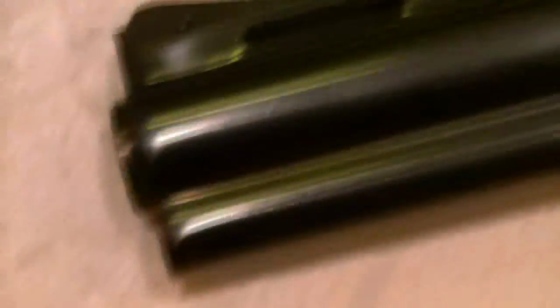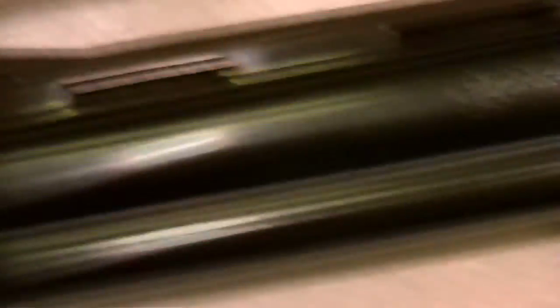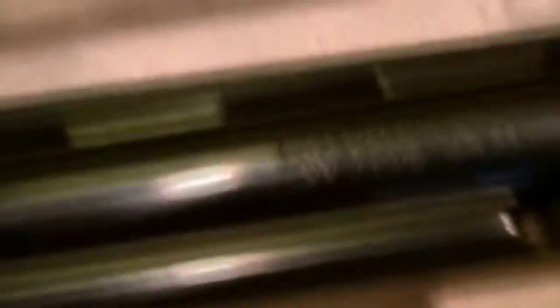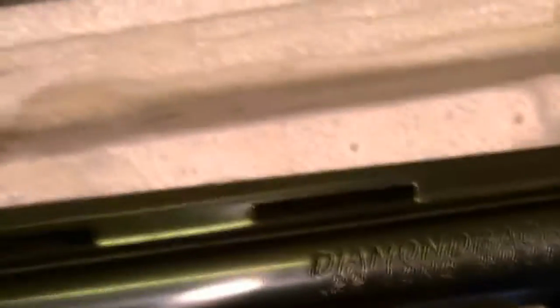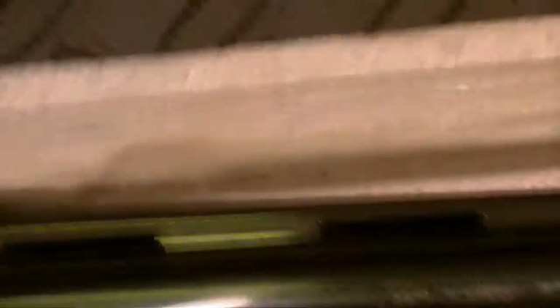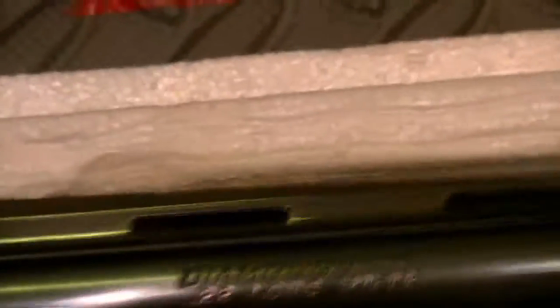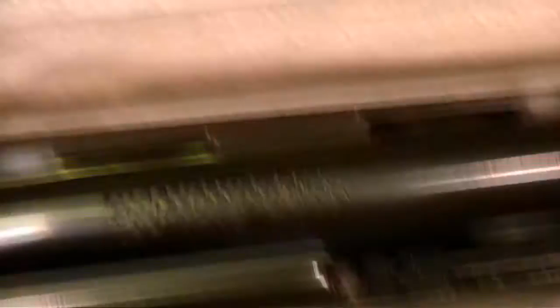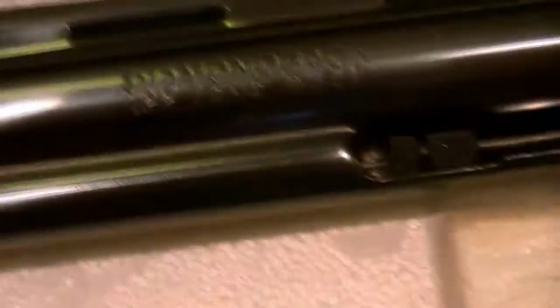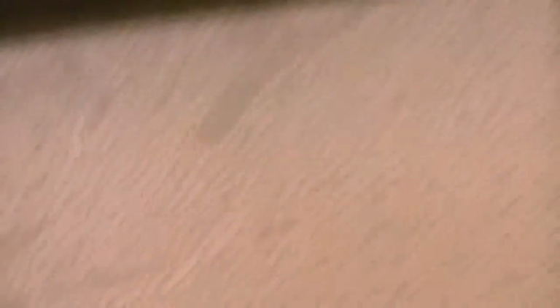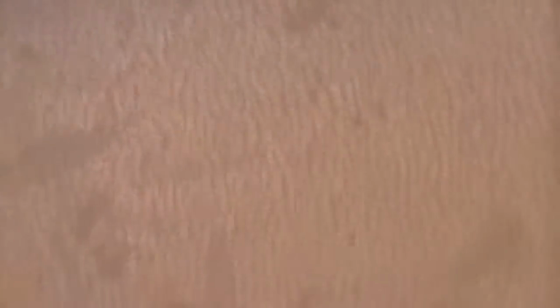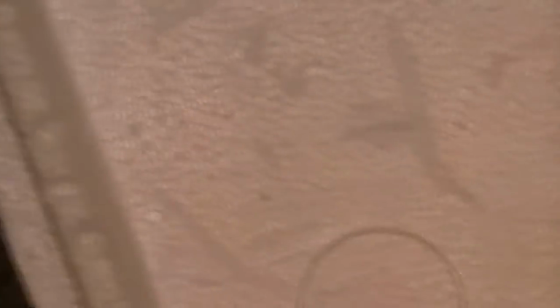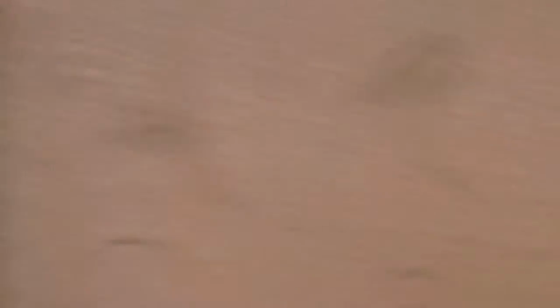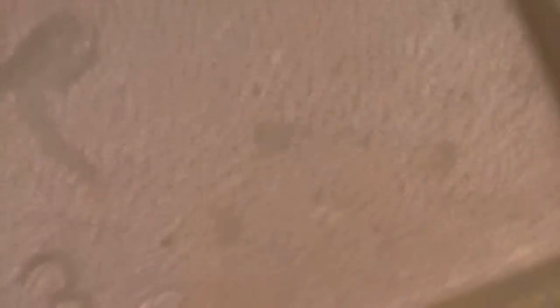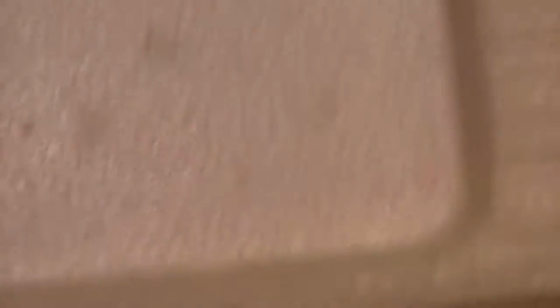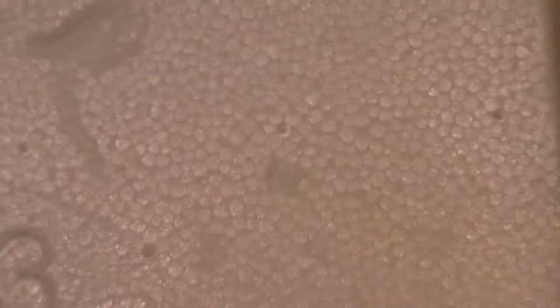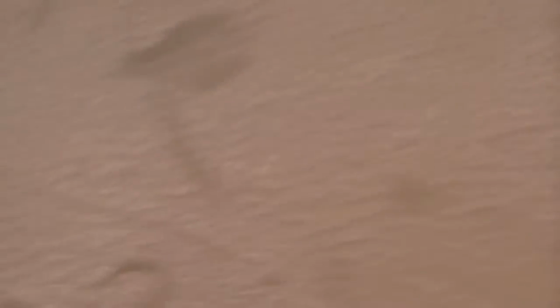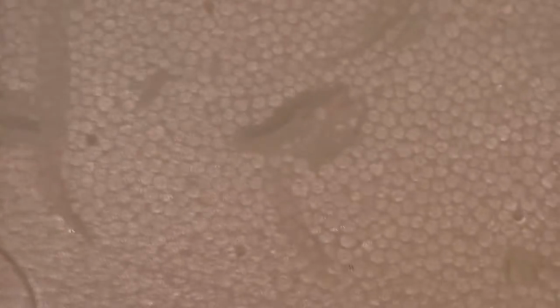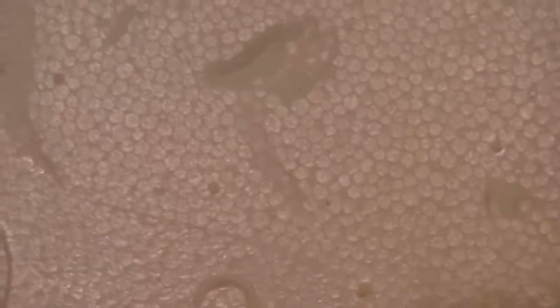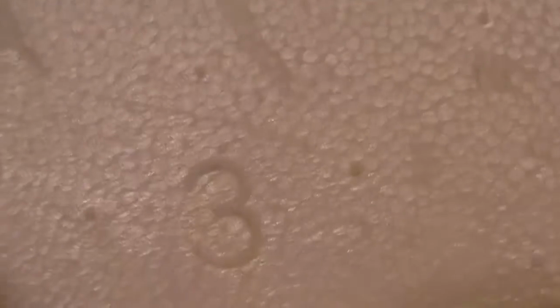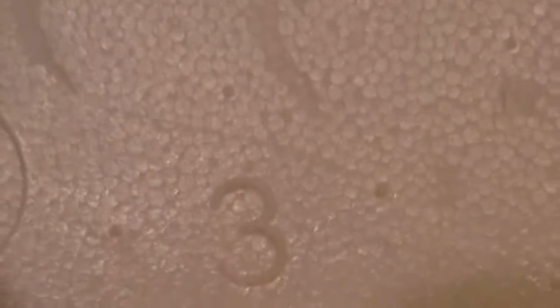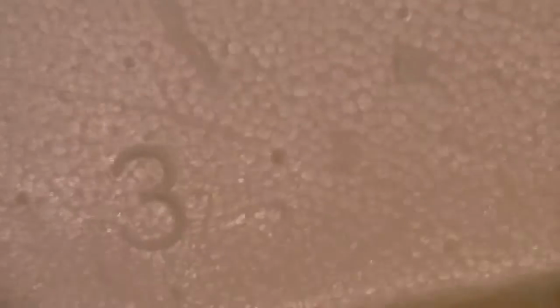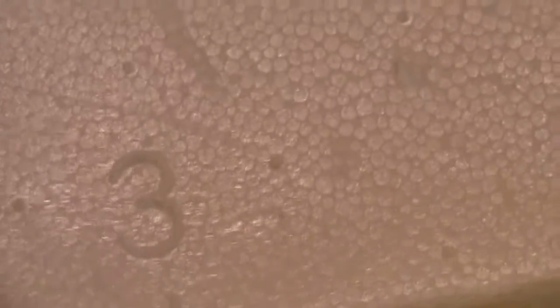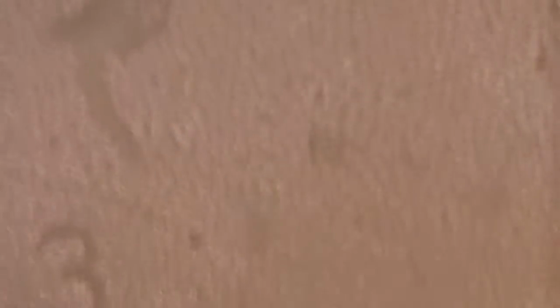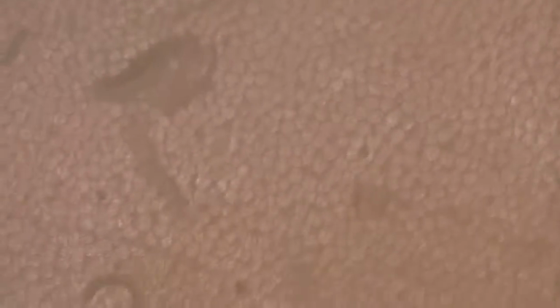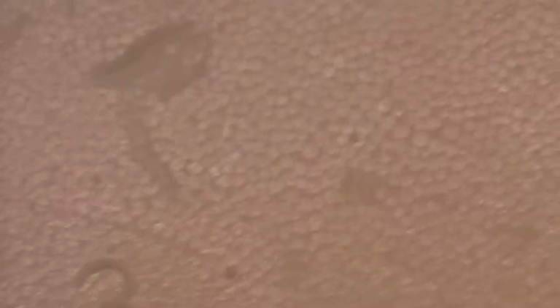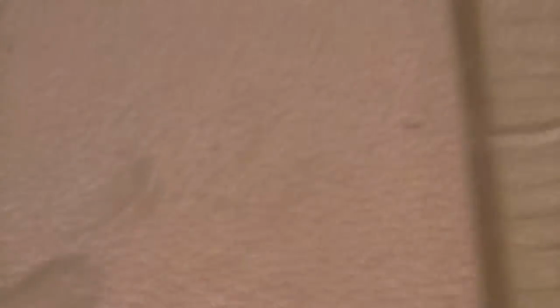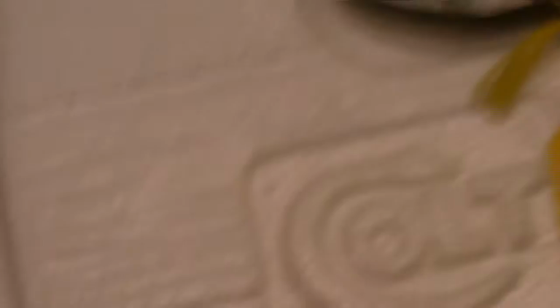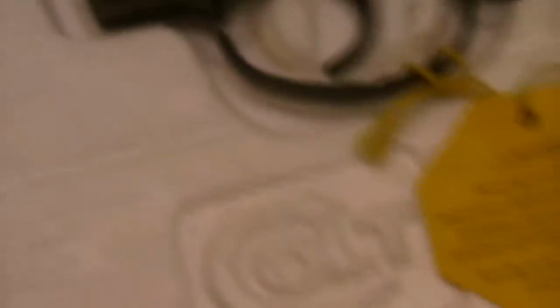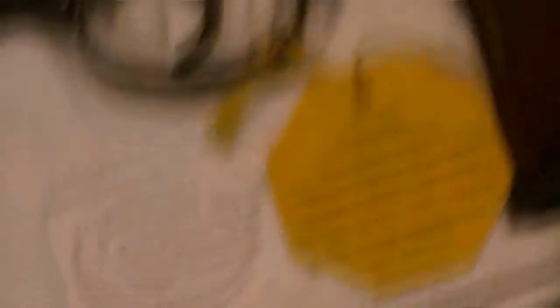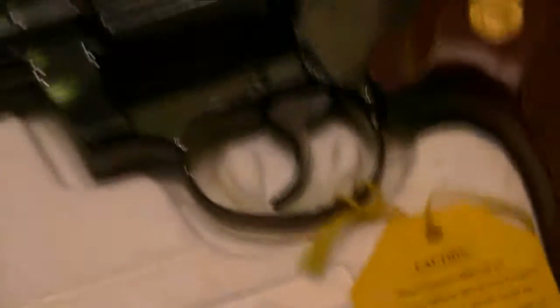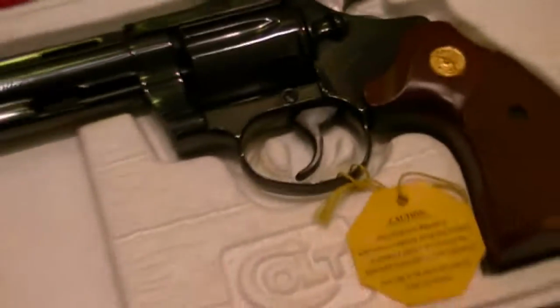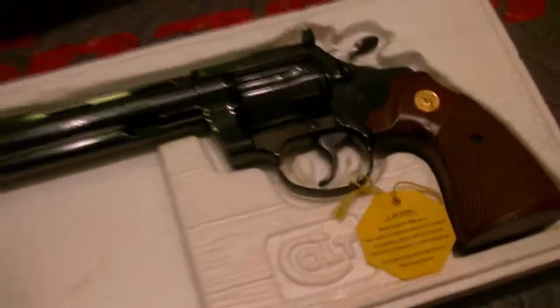Take it easy, guys. Hope you enjoyed it — the Diamondback in 6-inch. Before my cat starts going nuts on me here, trying to muscle his way into the picture, which he tends to do.